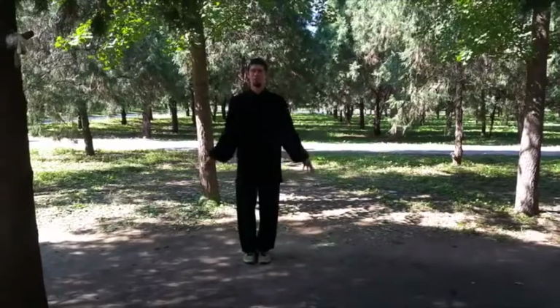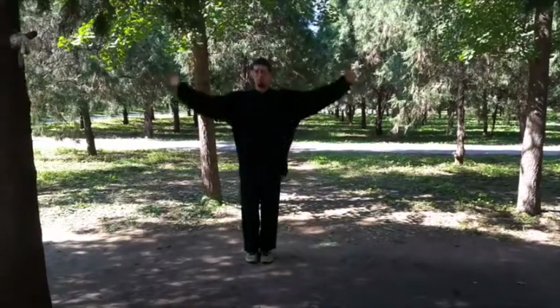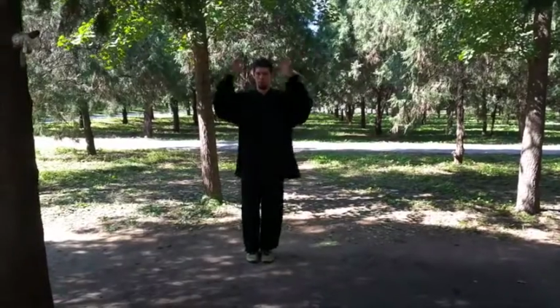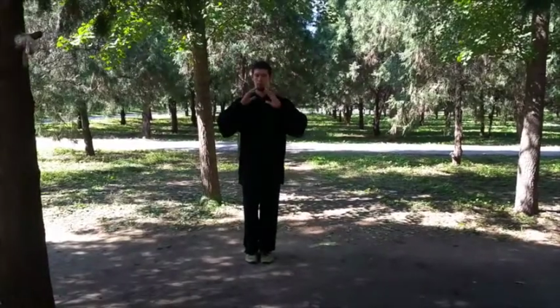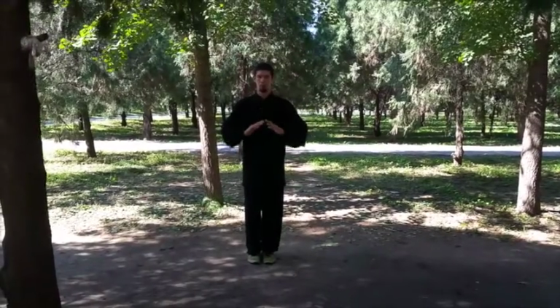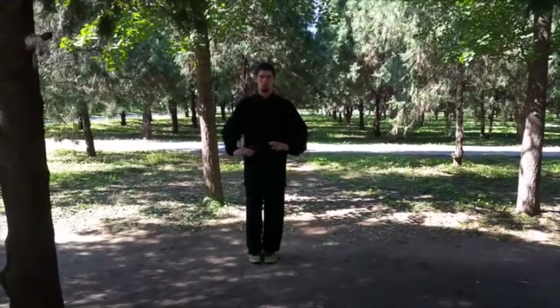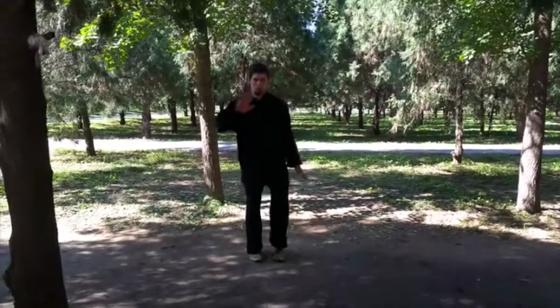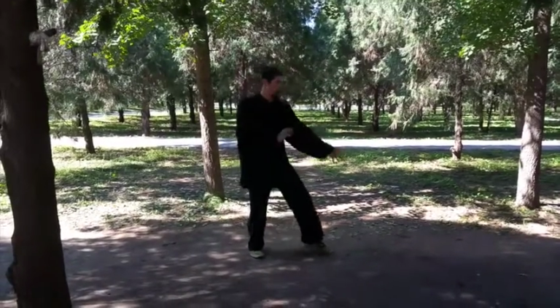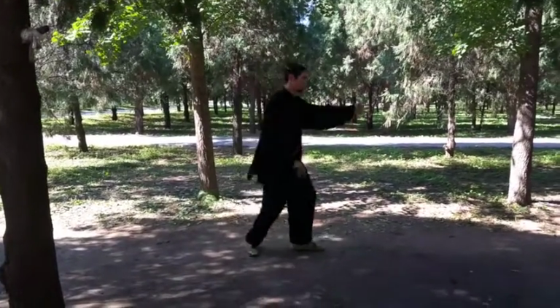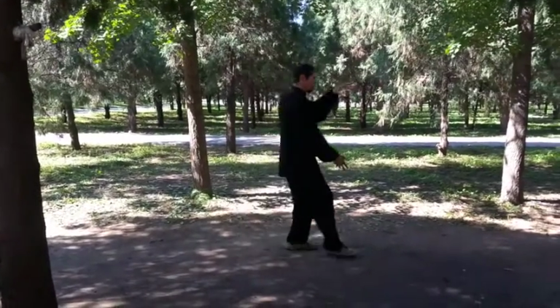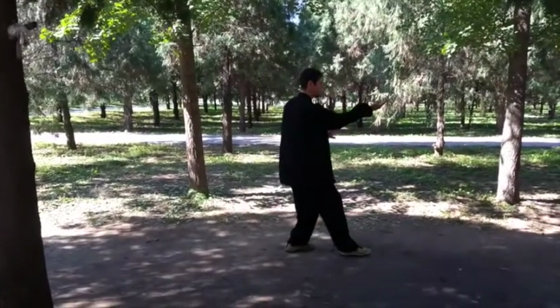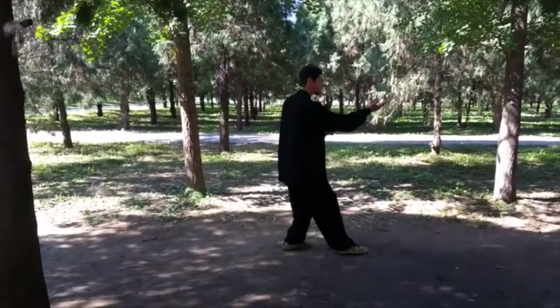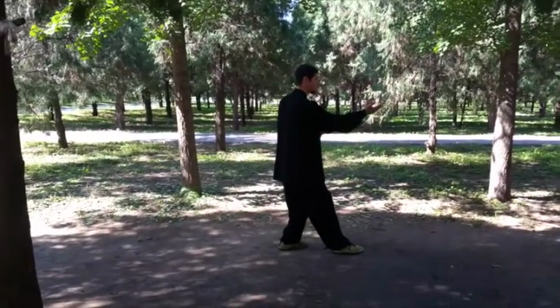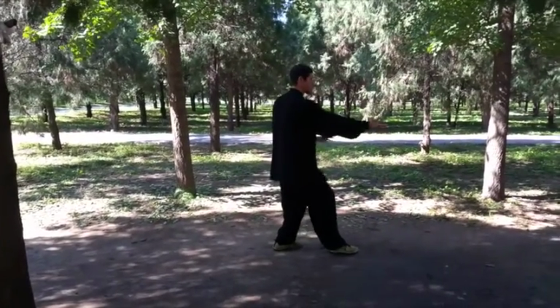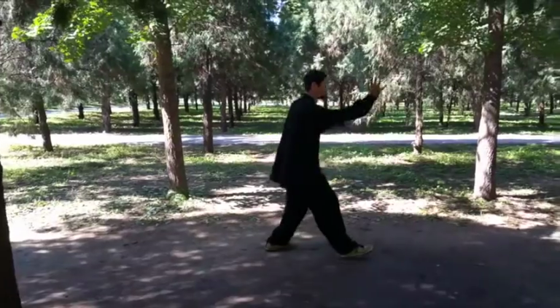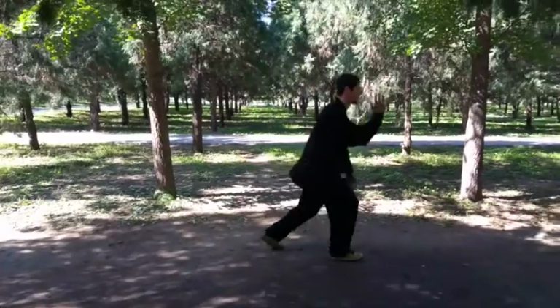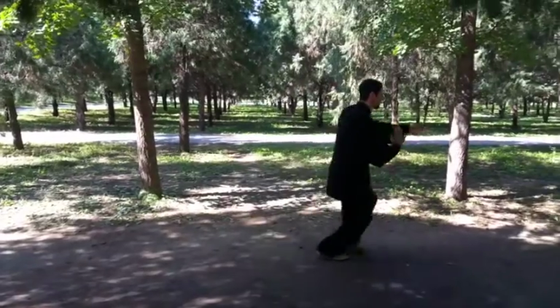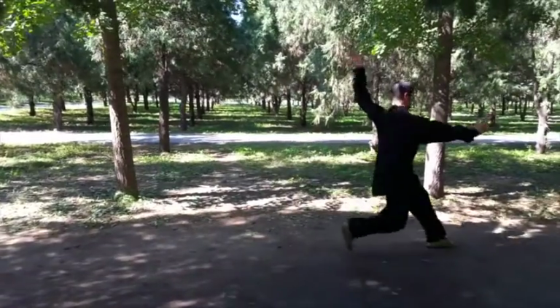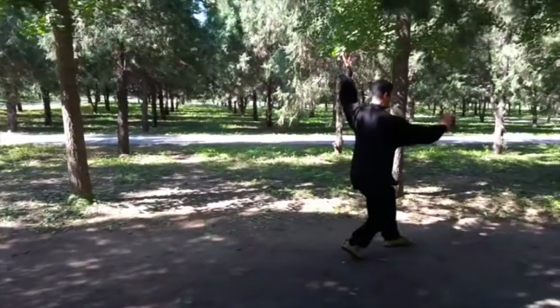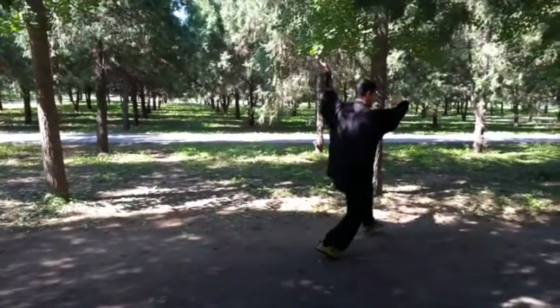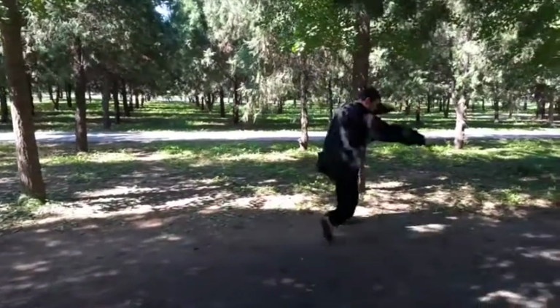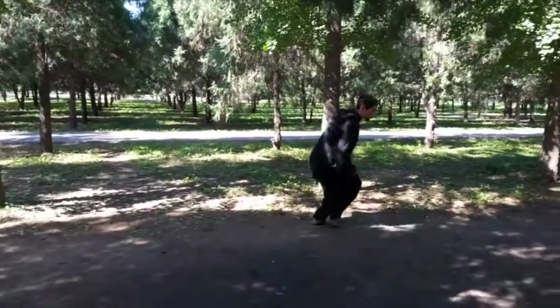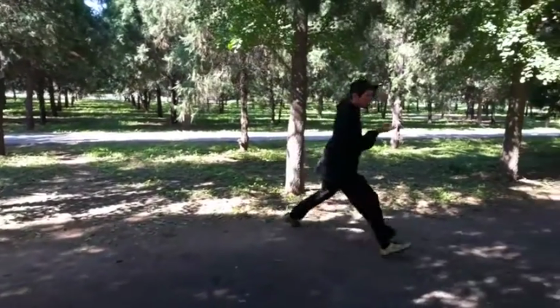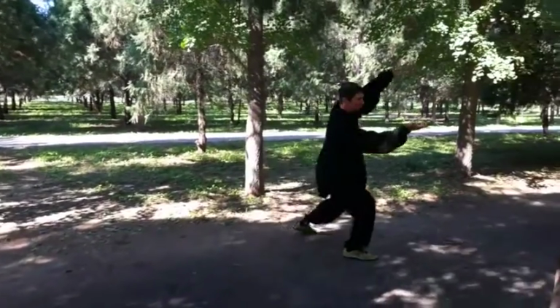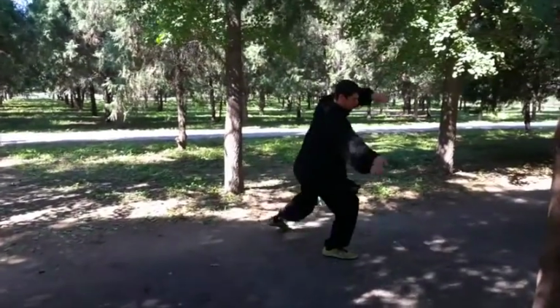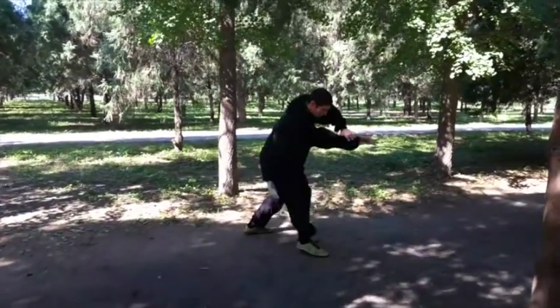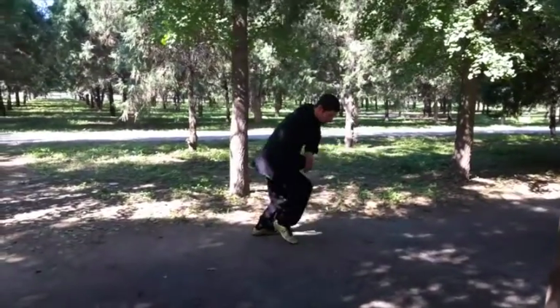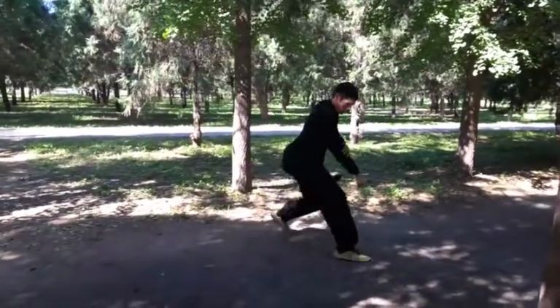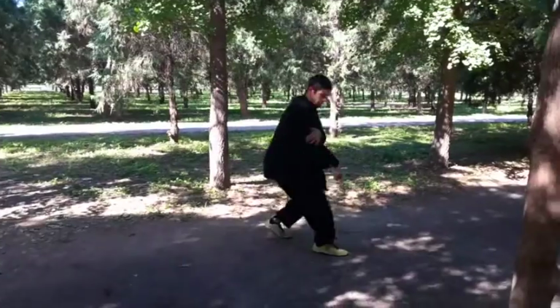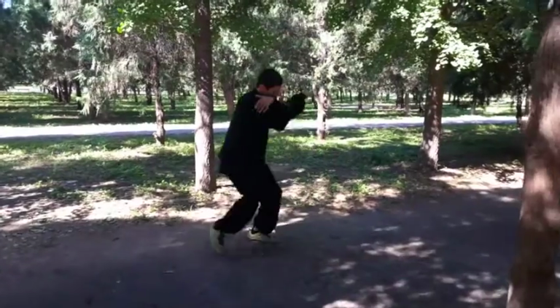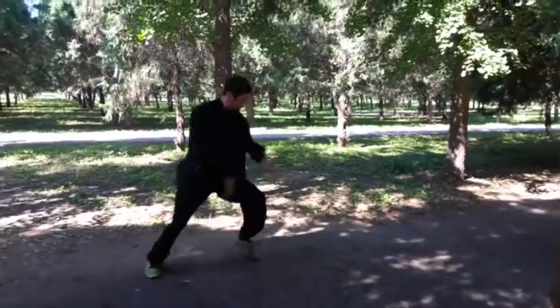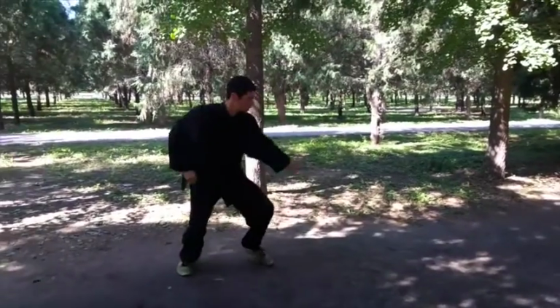Hi, this is Joseph Haber from Flying Tortoise Baguazong. In this video I demonstrate the Liang Linear 64 Palms set. This version of the Liang 64 was taught to me by Shr Zhang Shoyan in Tiantang.